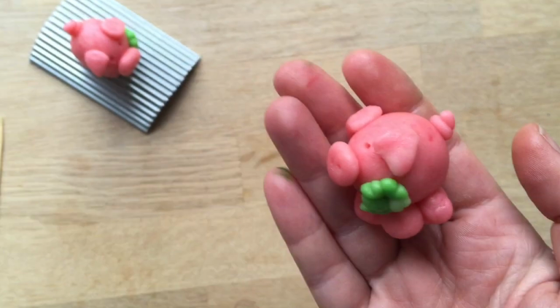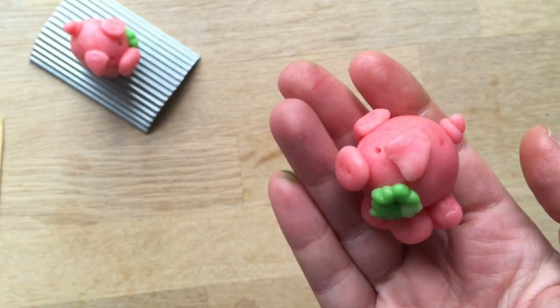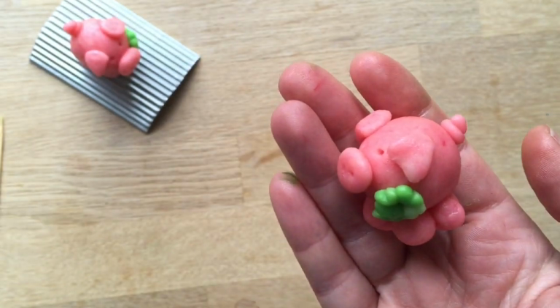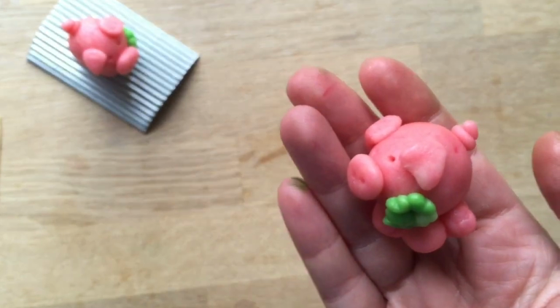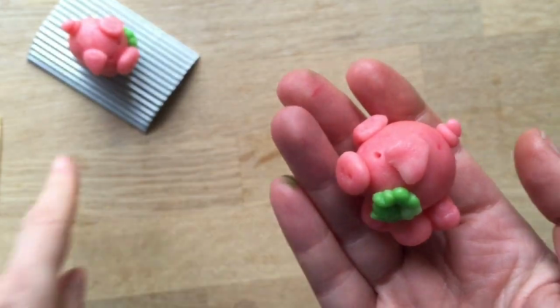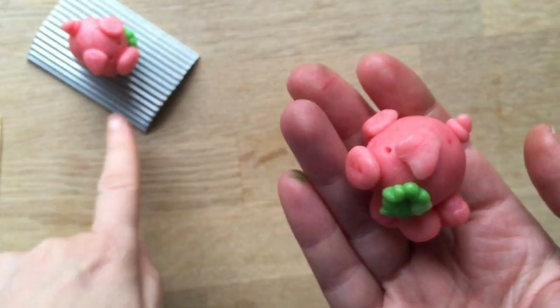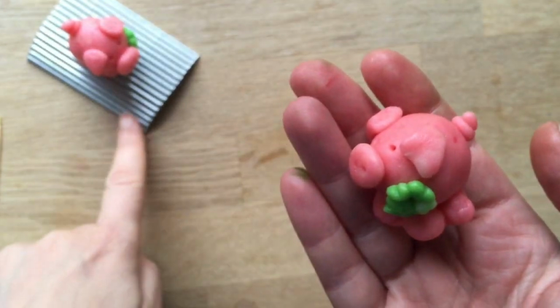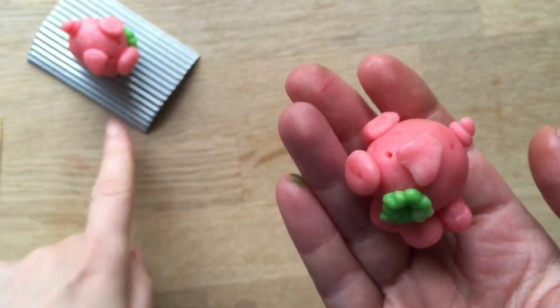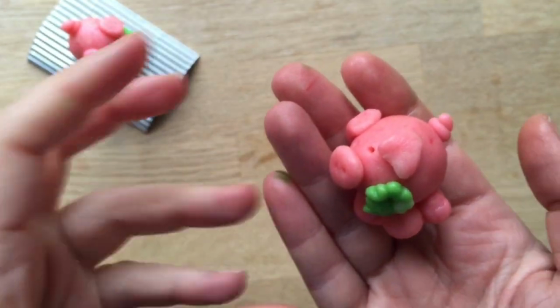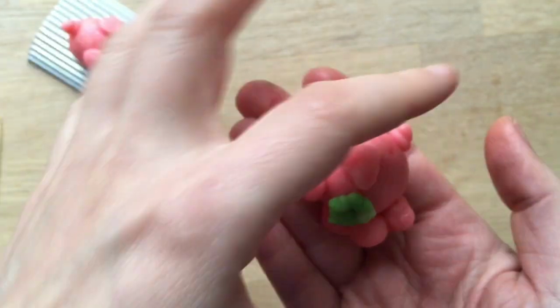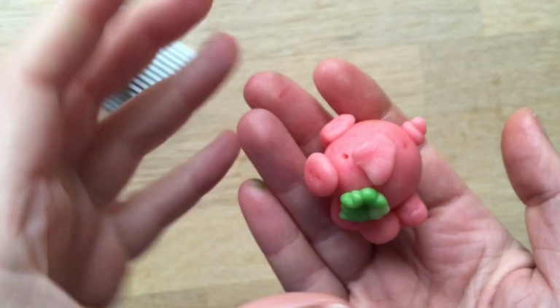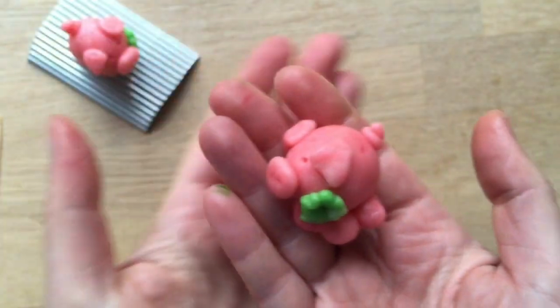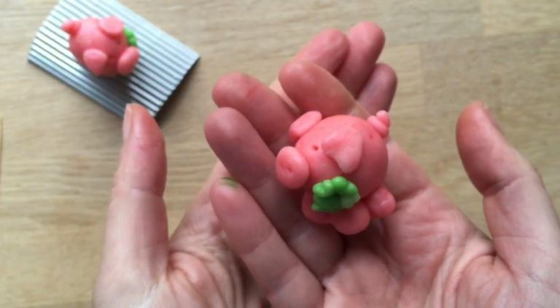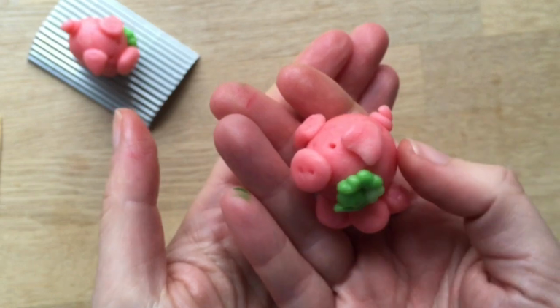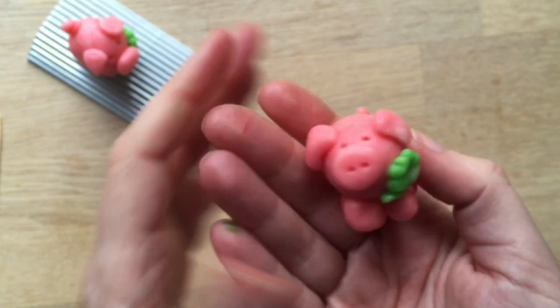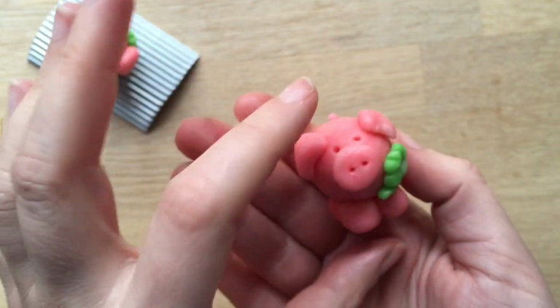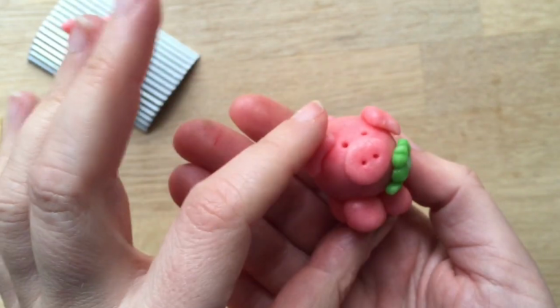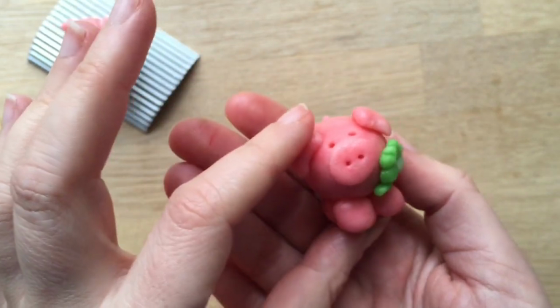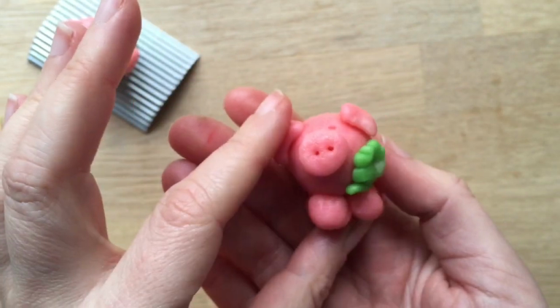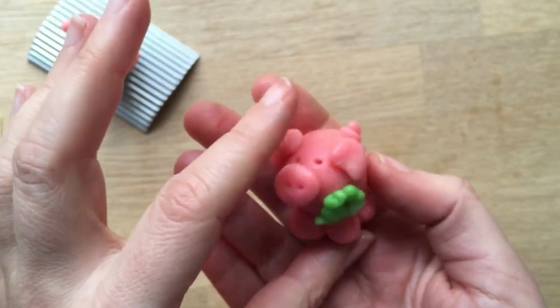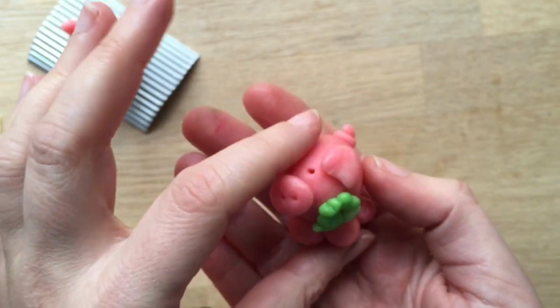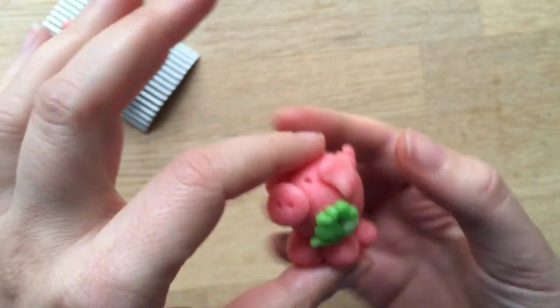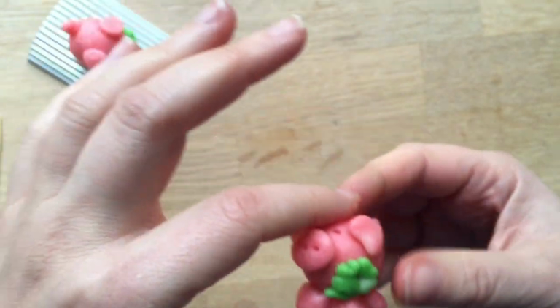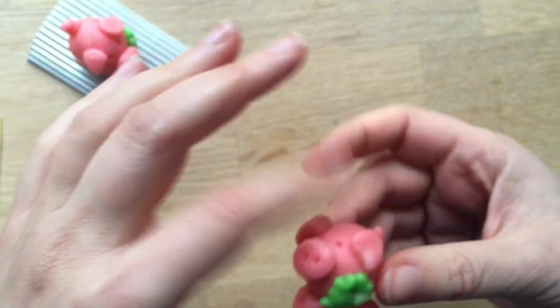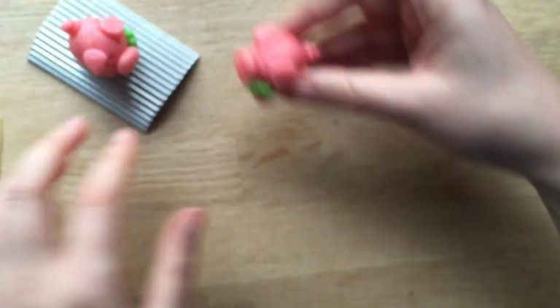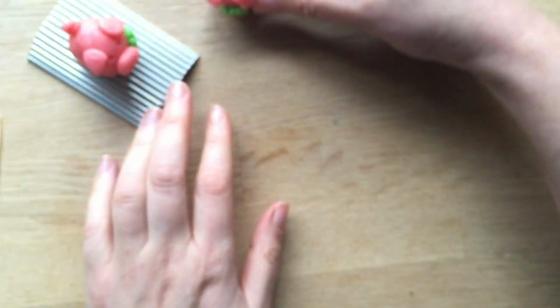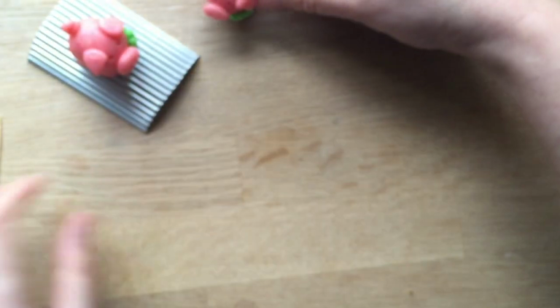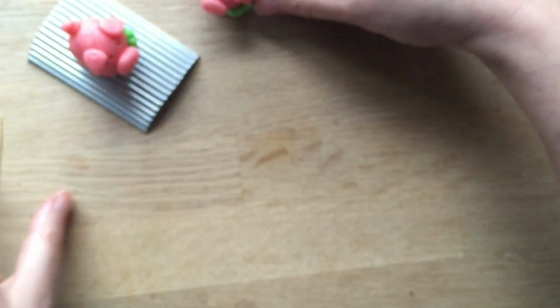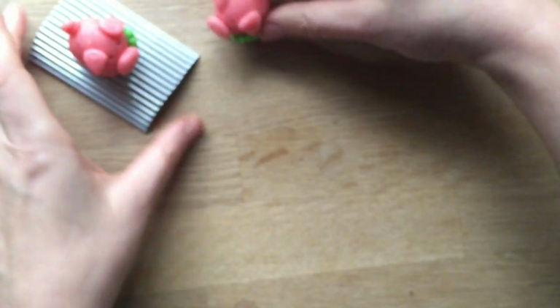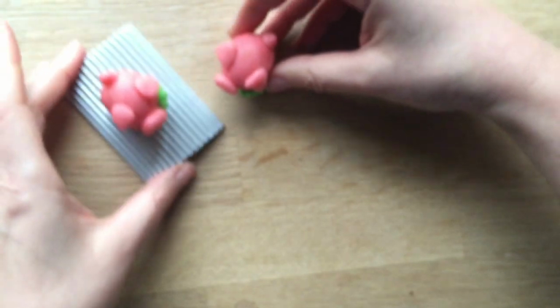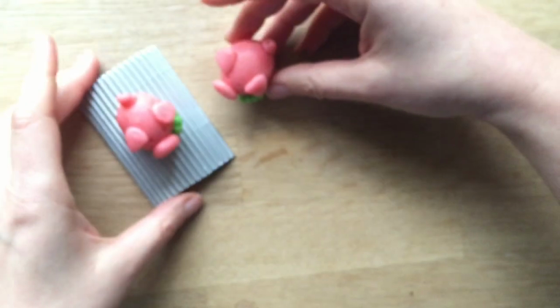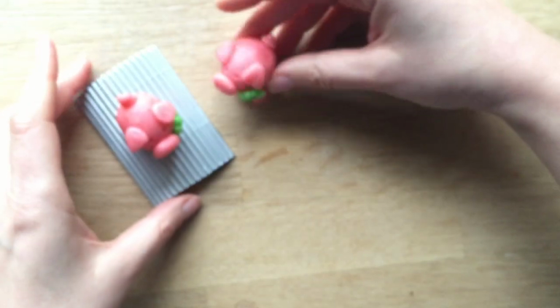I place them on a little piece of card and then get some cellophane to wrap it — I think they look really really cute.